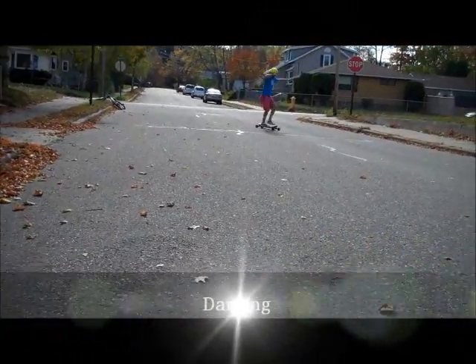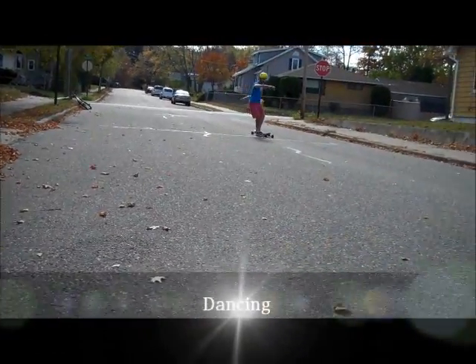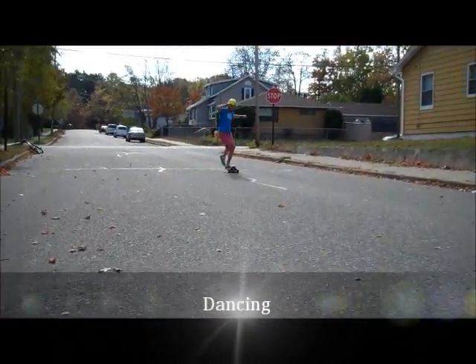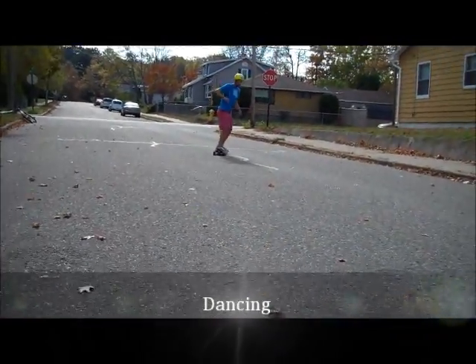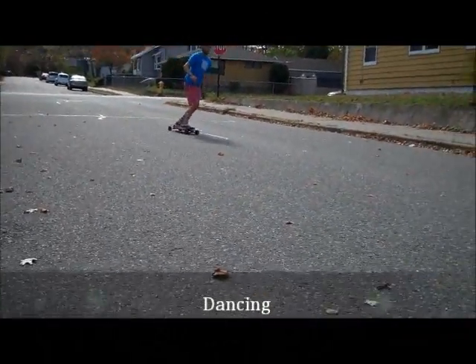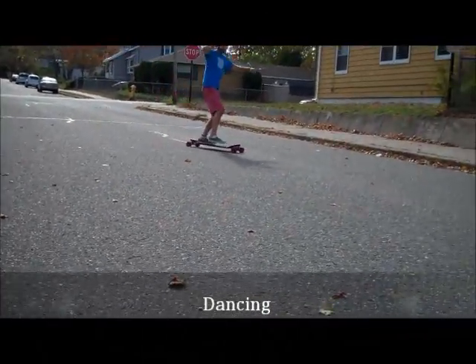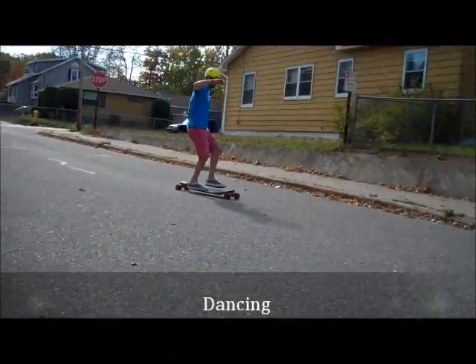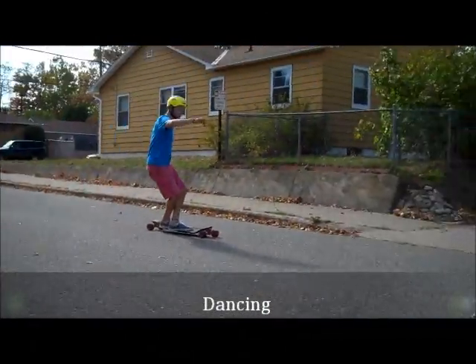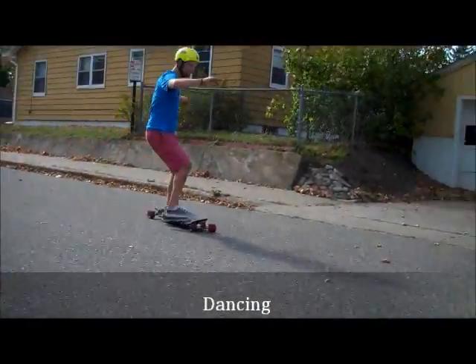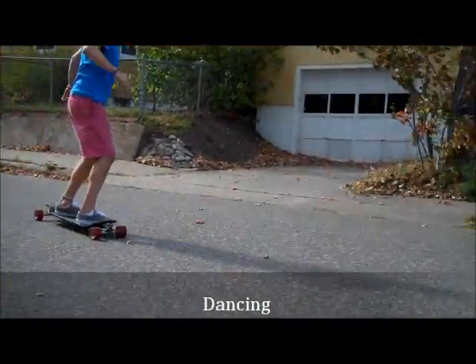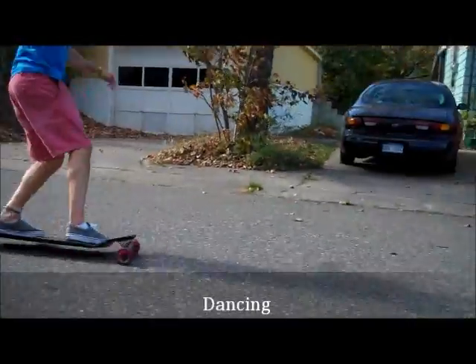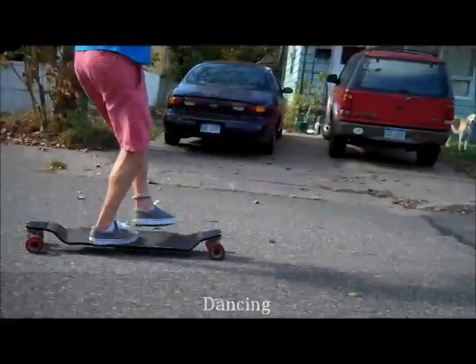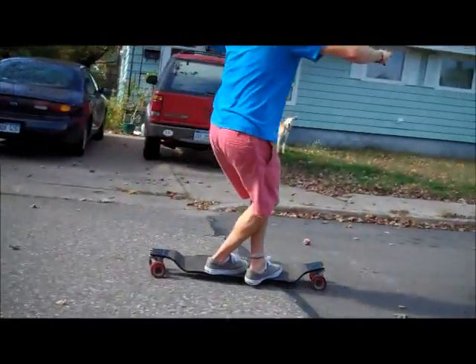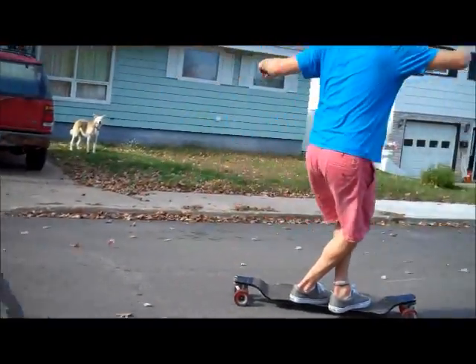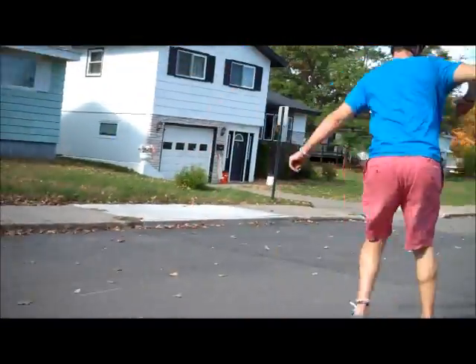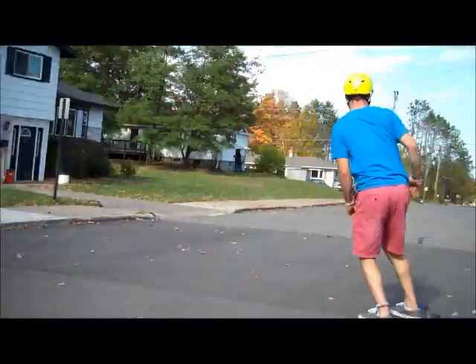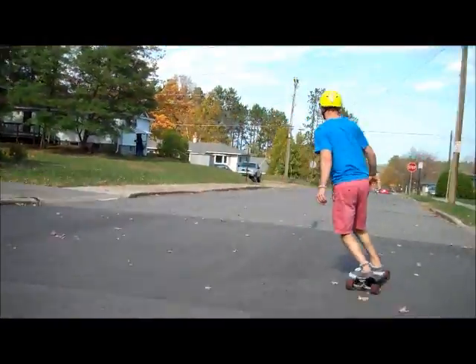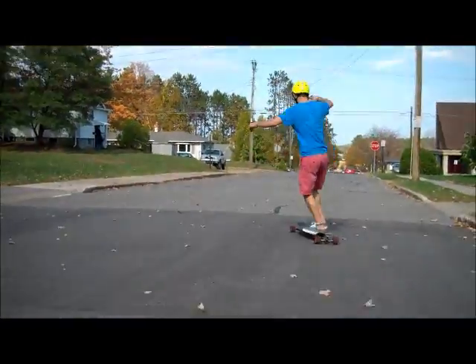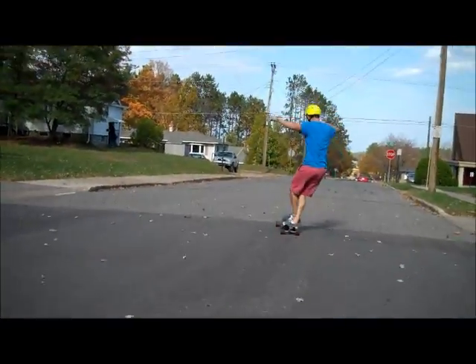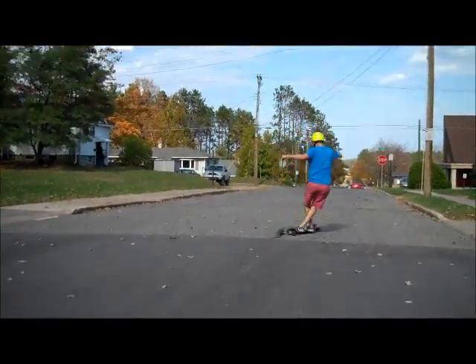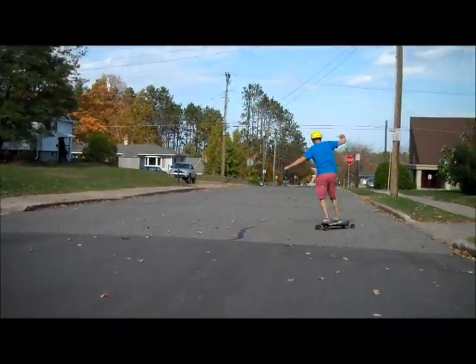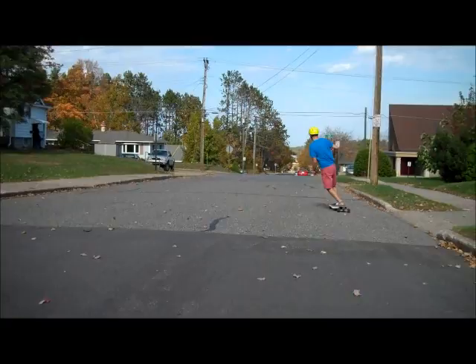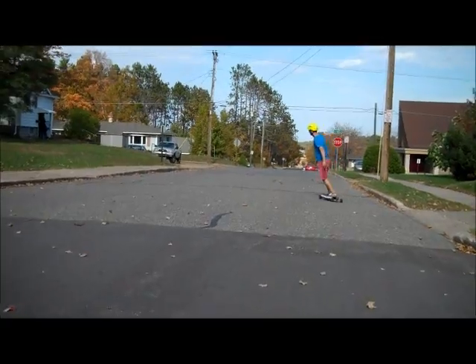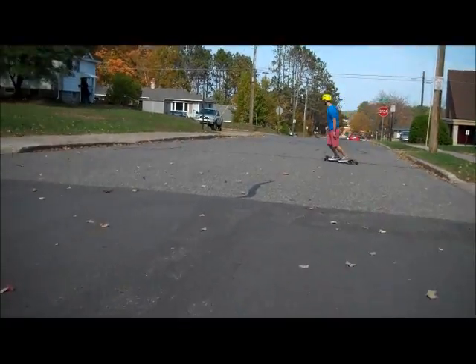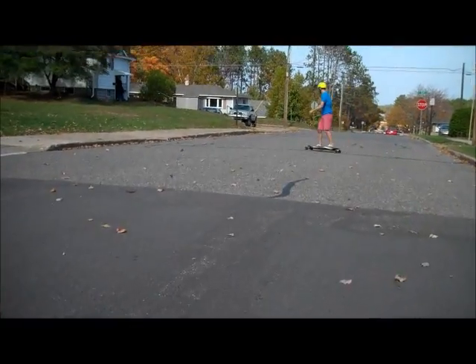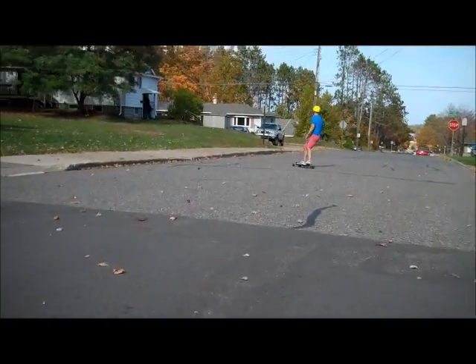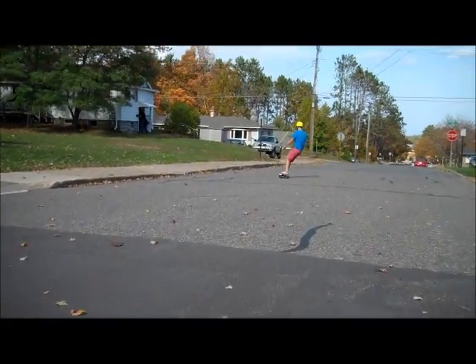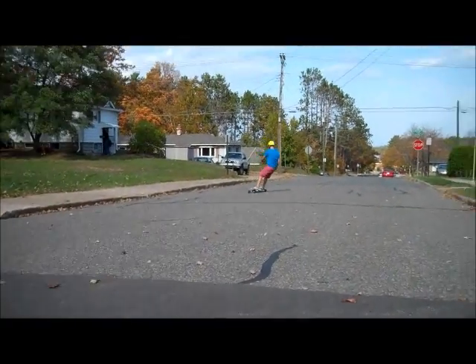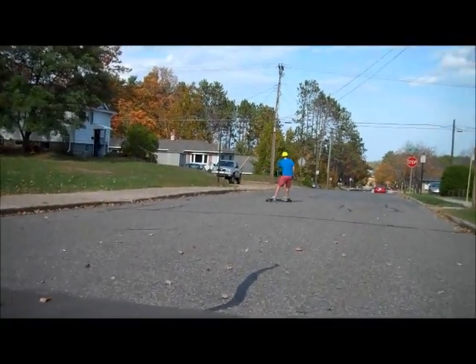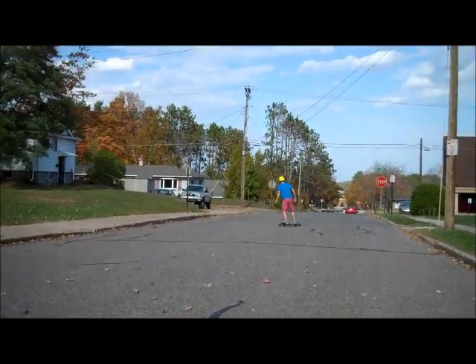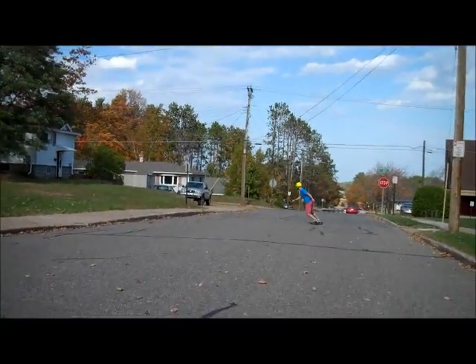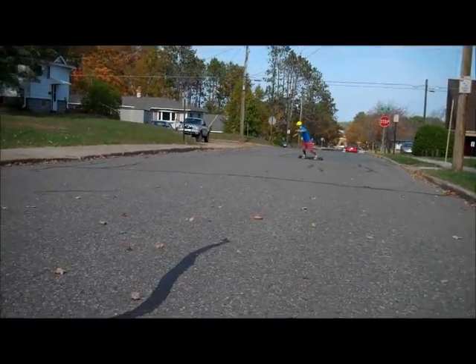Occasionally in longboarding you will fall, and learning how to fall properly is a big thing — learning how not to hurt yourself. Just remember that even the pros fall once in a while. The big thing to remember is after you fall, to walk away like a champ.